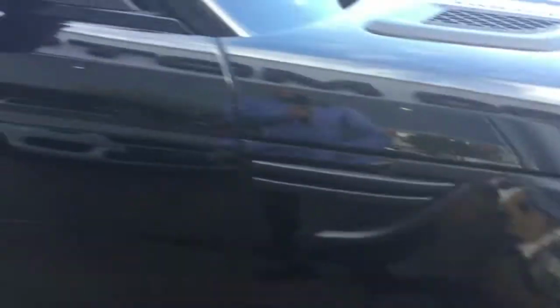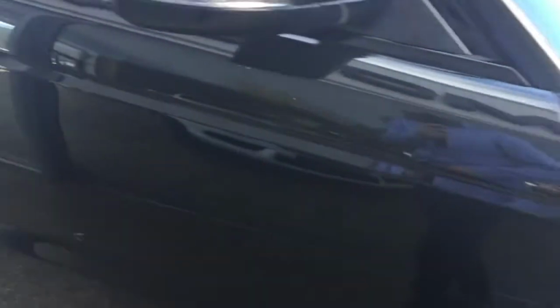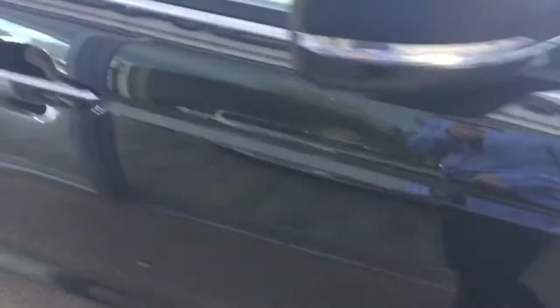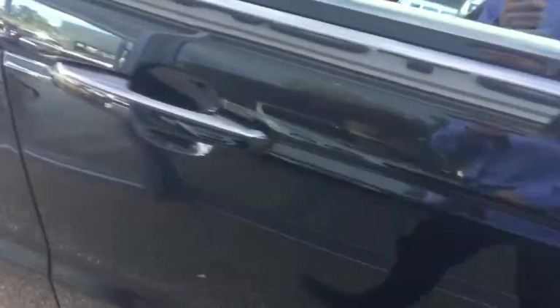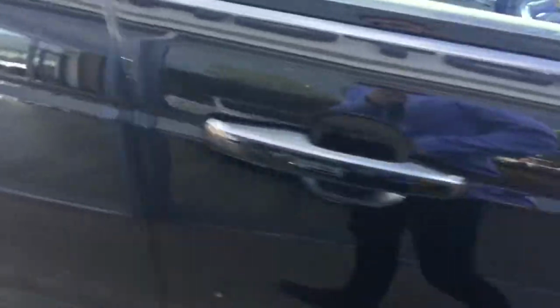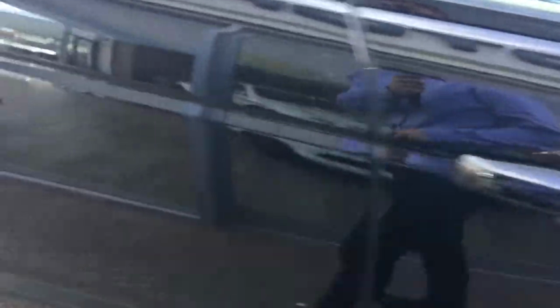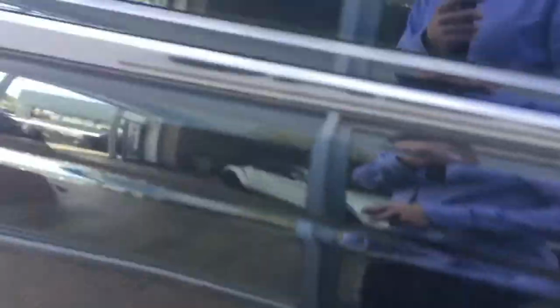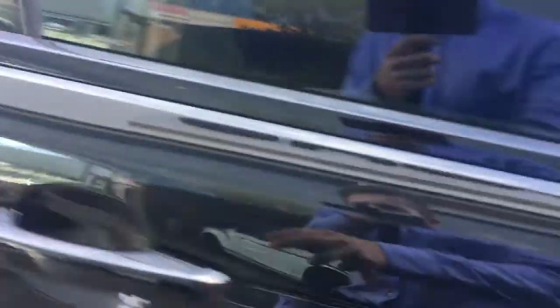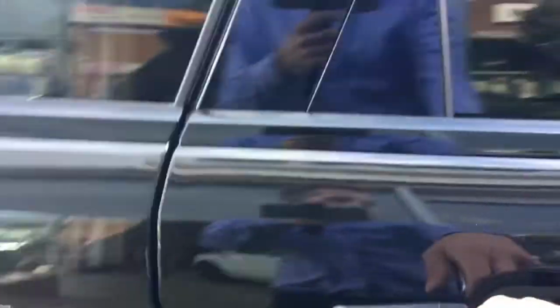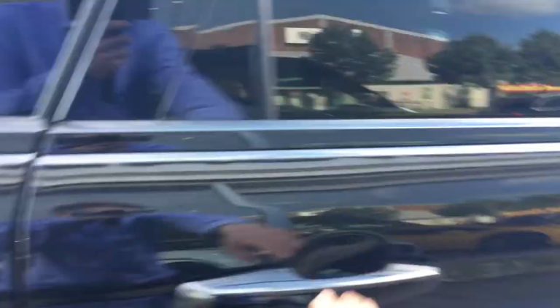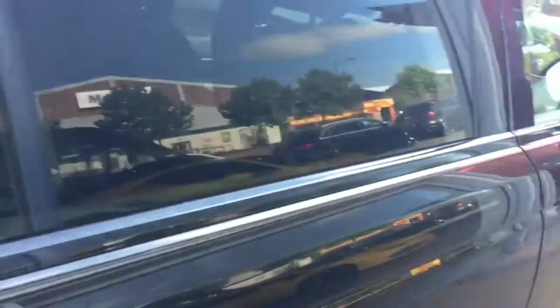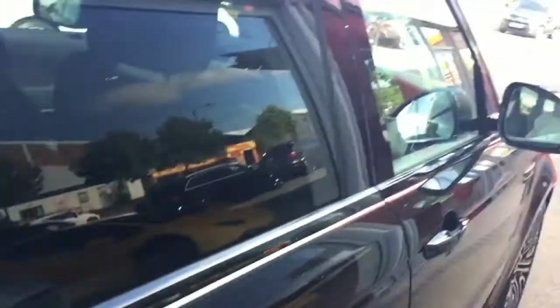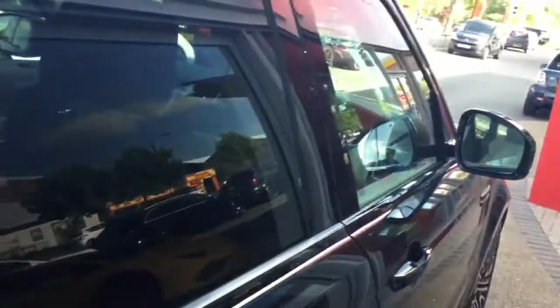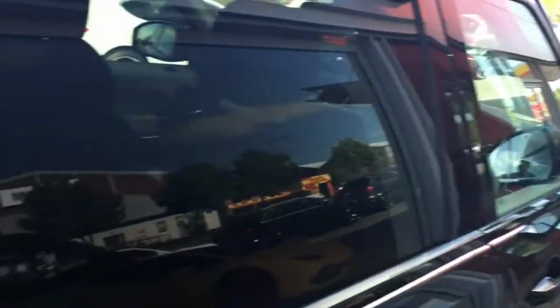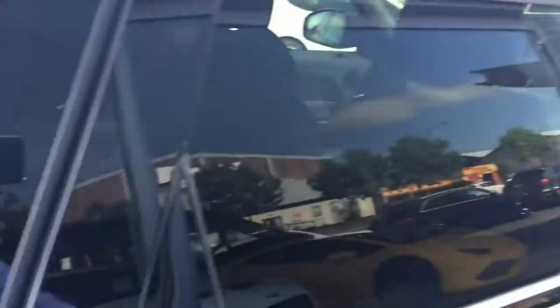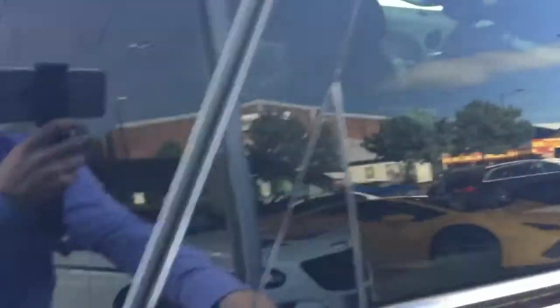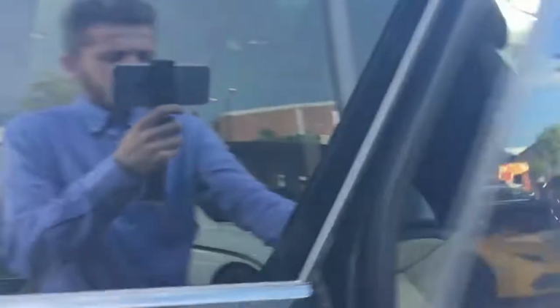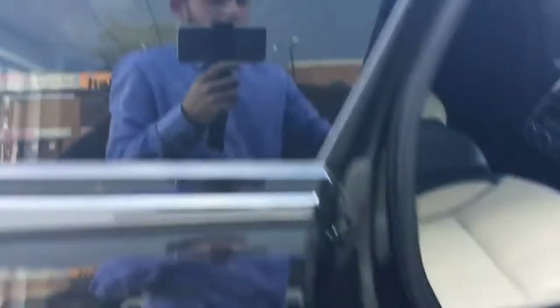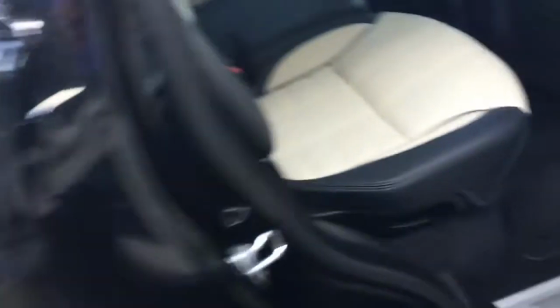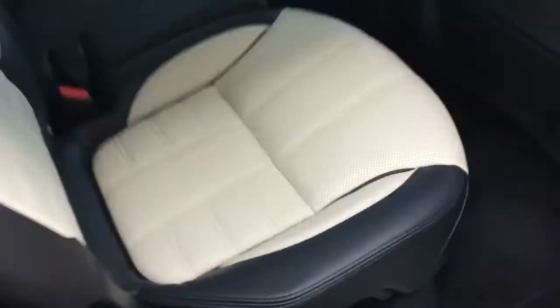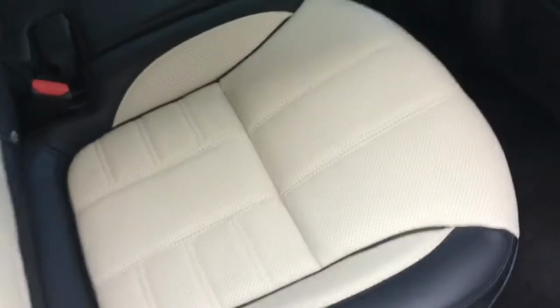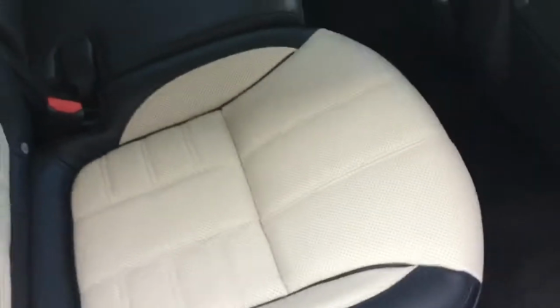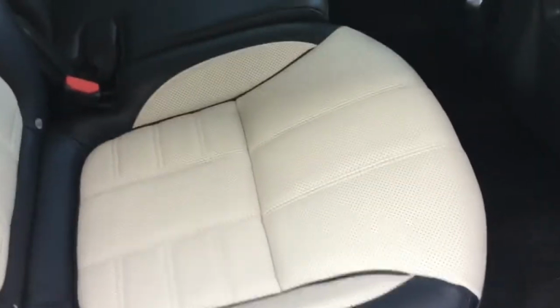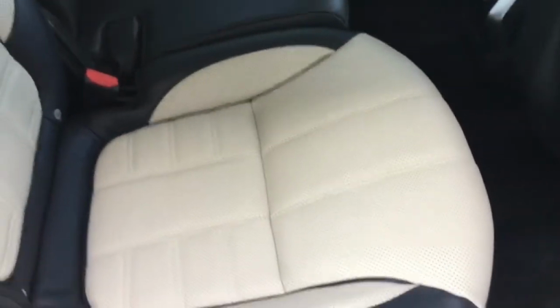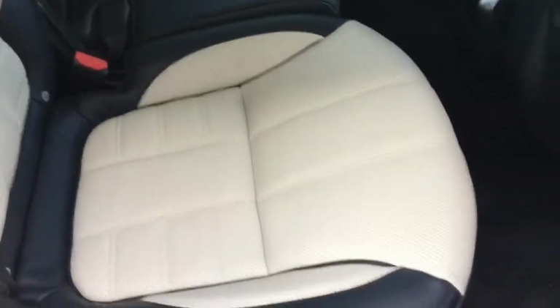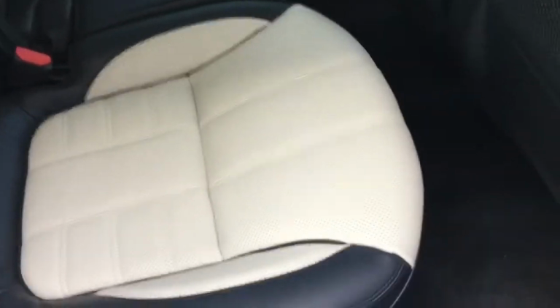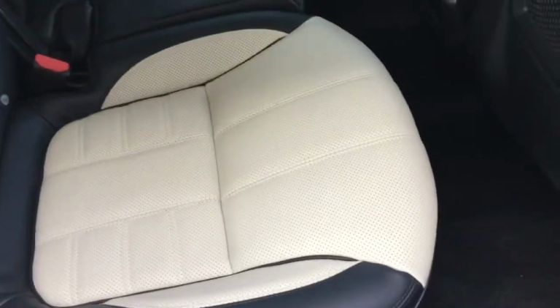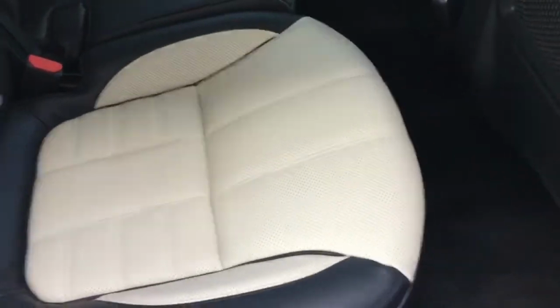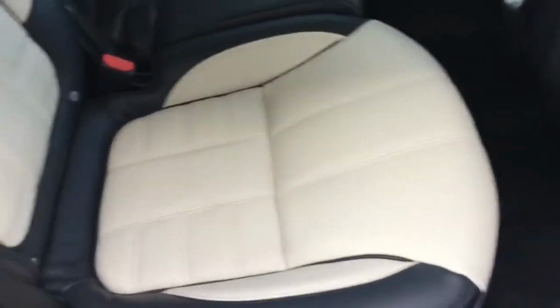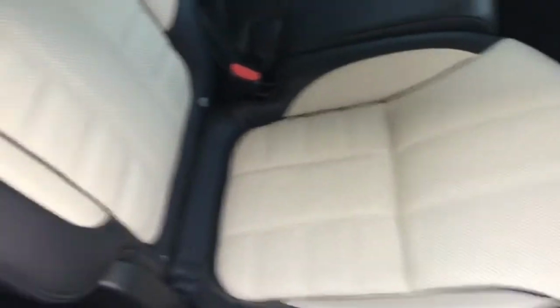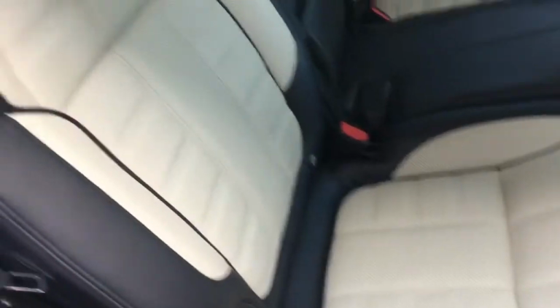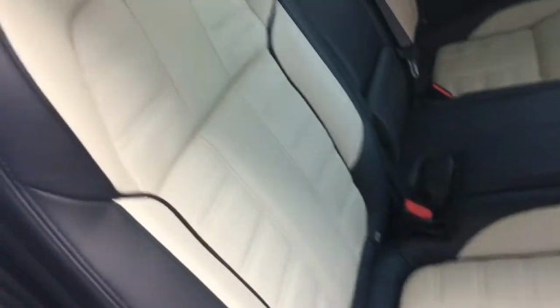We're going to take a look inside the car. The car comes with the privacy glass, and inside the interior we have the two-tone ebony and ivory leather interior.